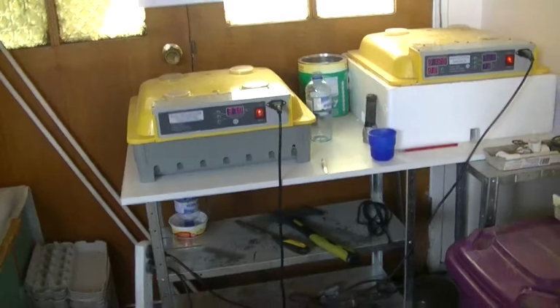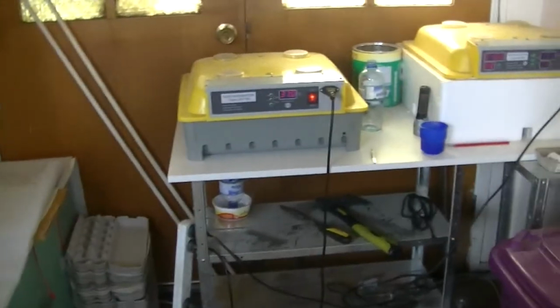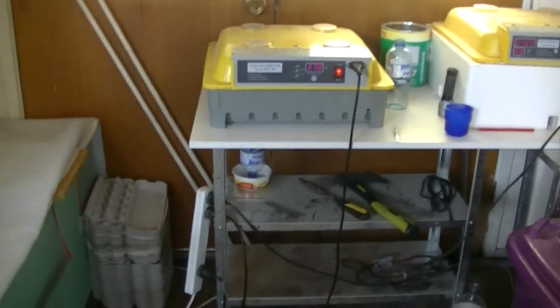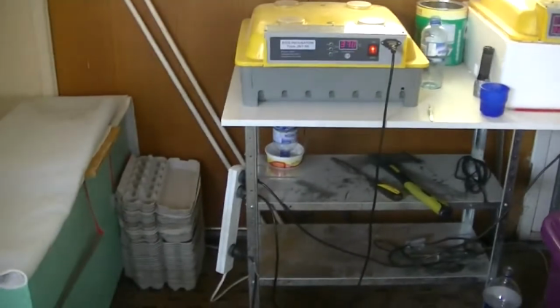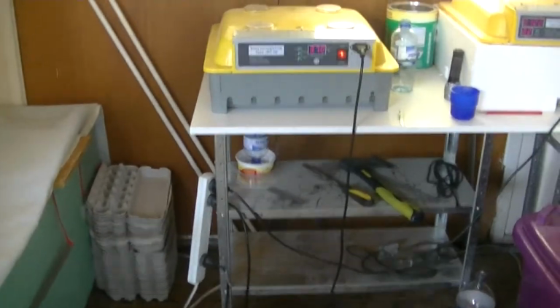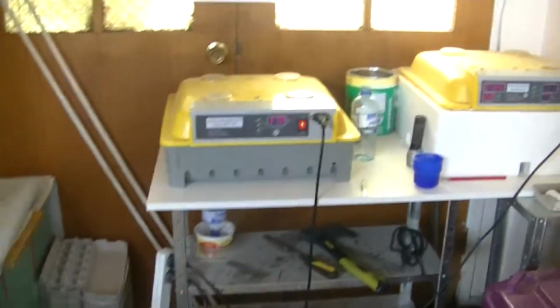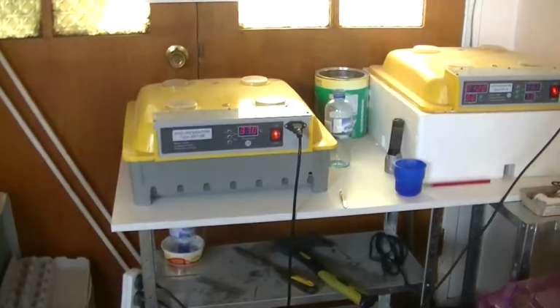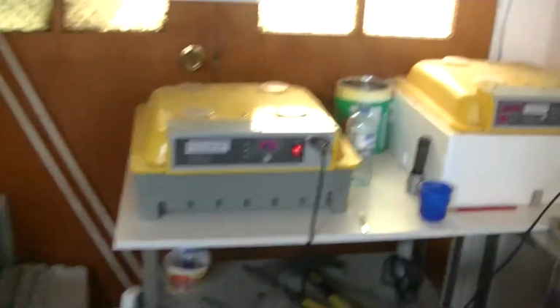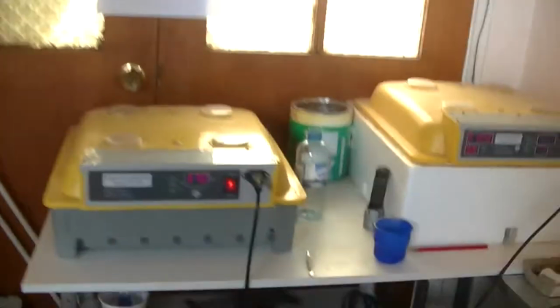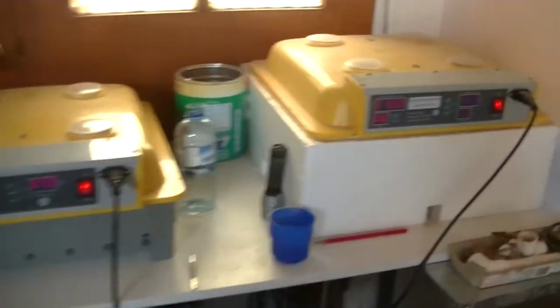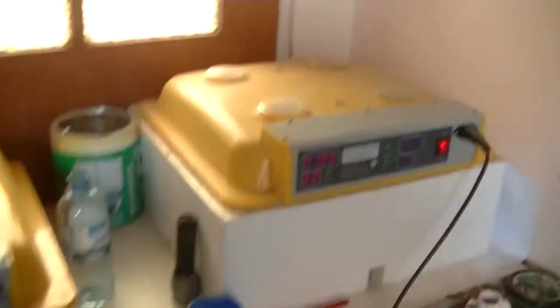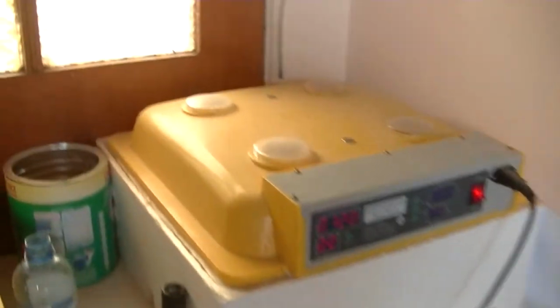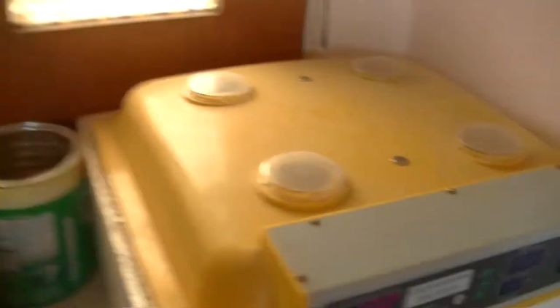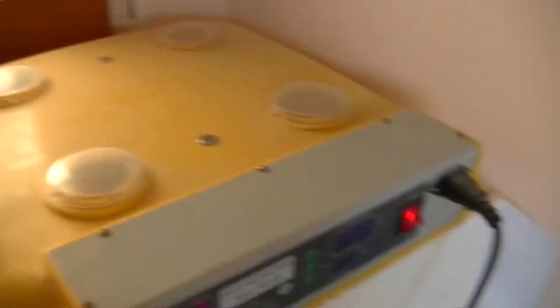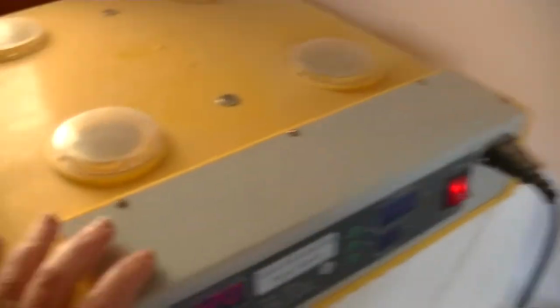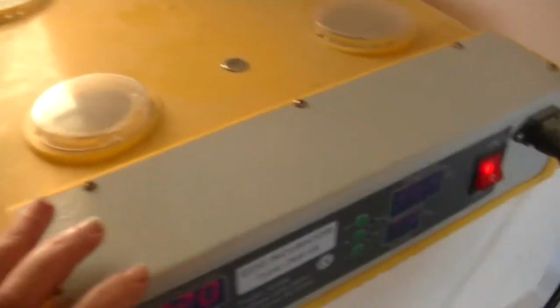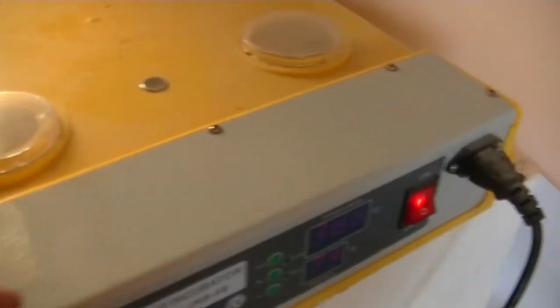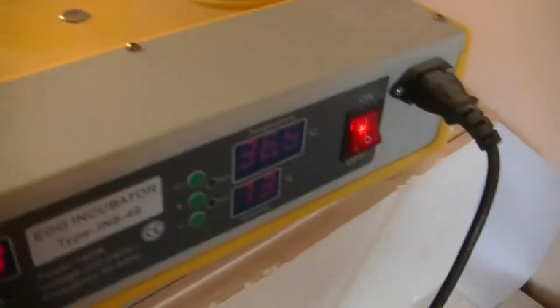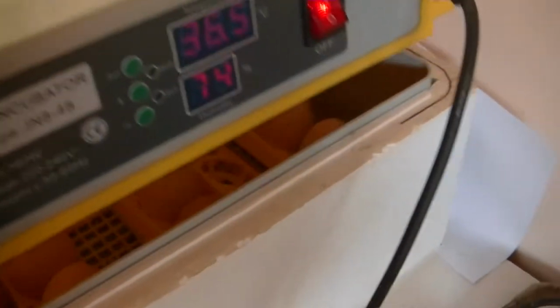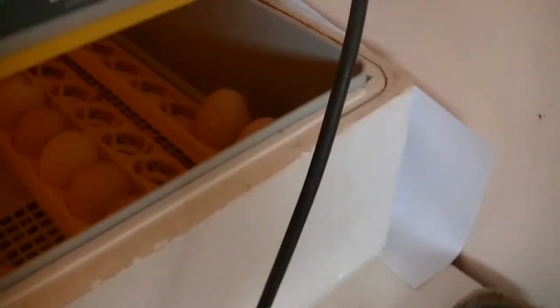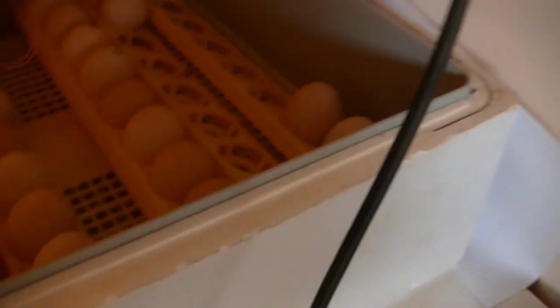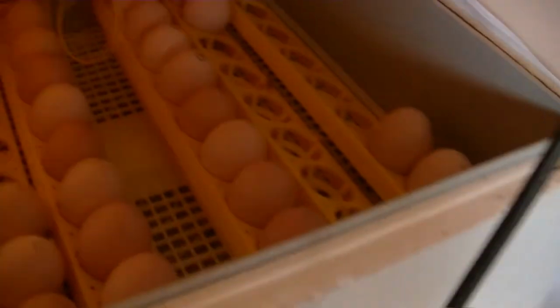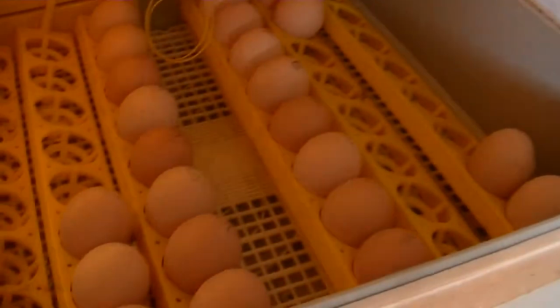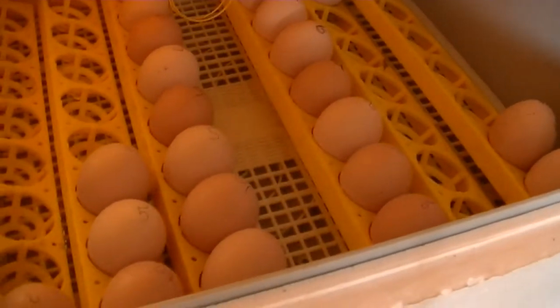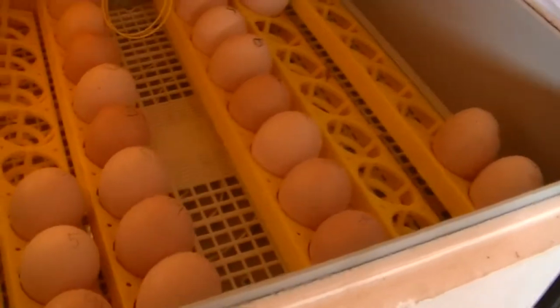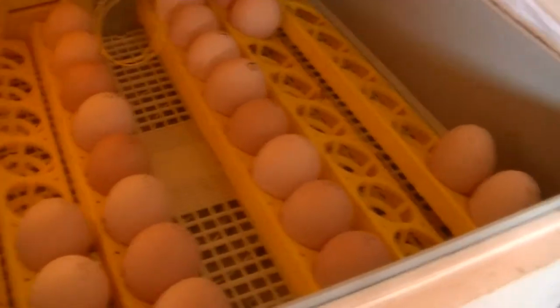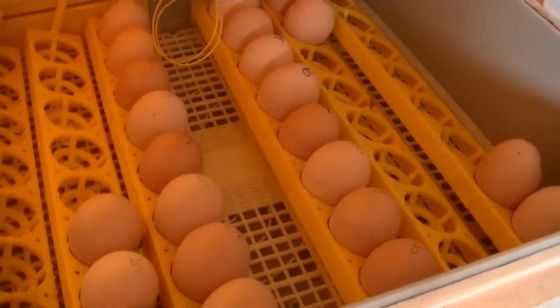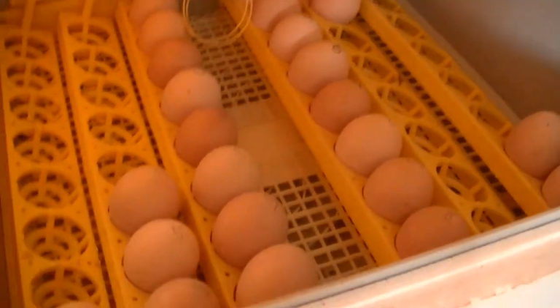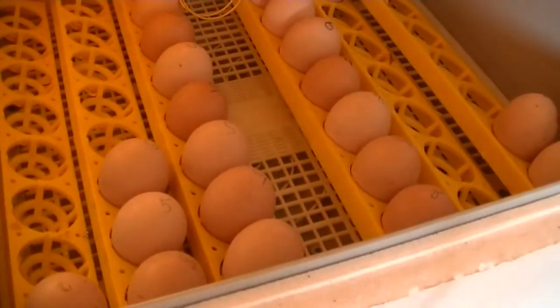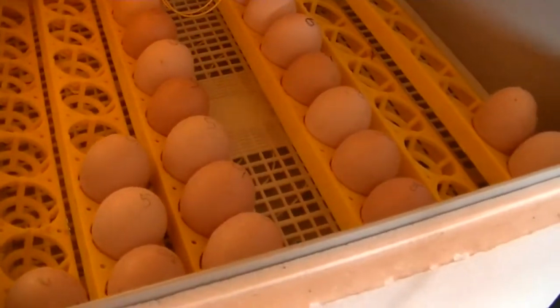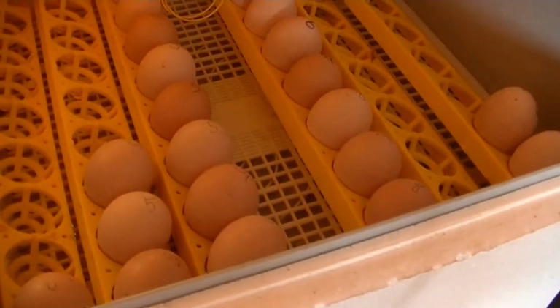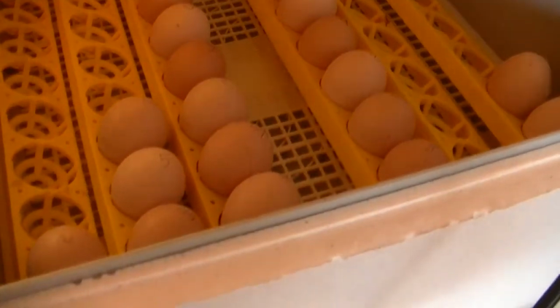Okay, we're going to give you a rundown on how my hatchery works. Most people keep their eggs in an incubator for 18 days, but I like to keep them in the rotator as long as possible.